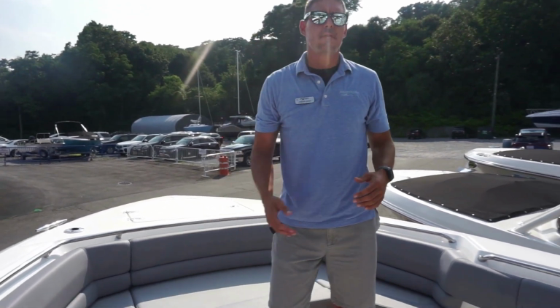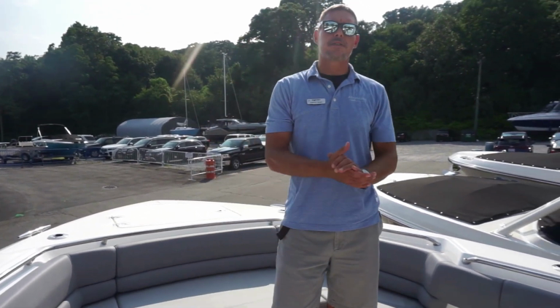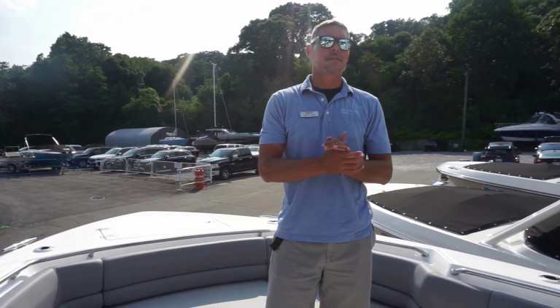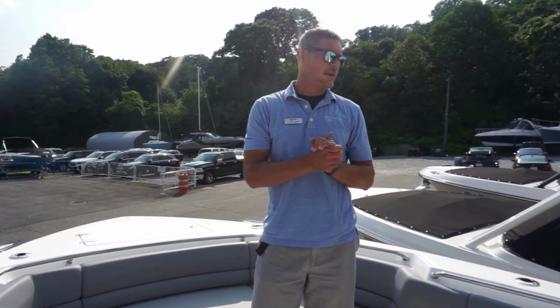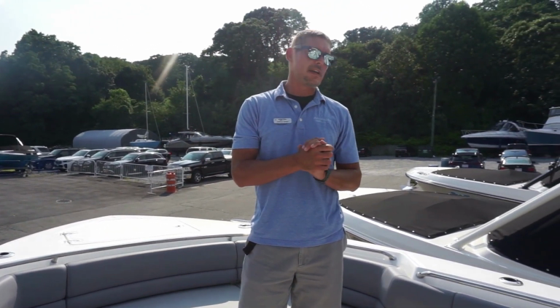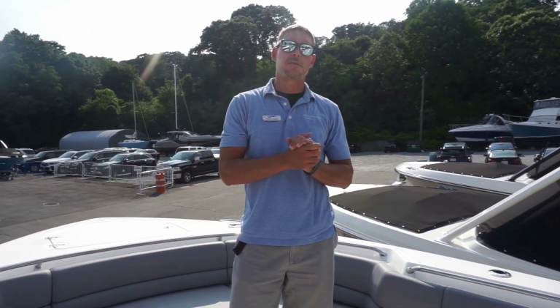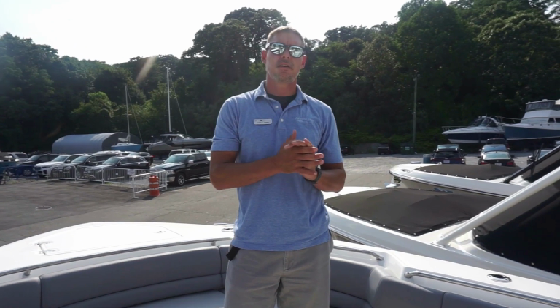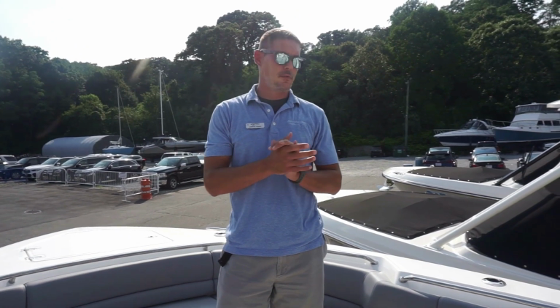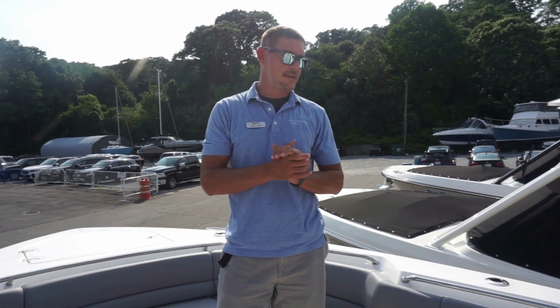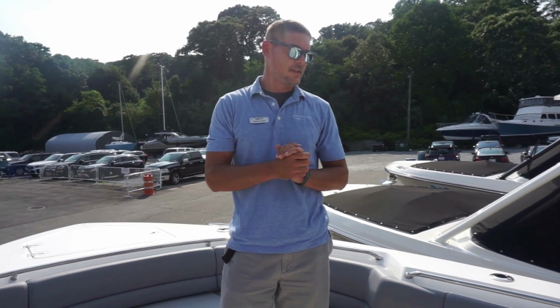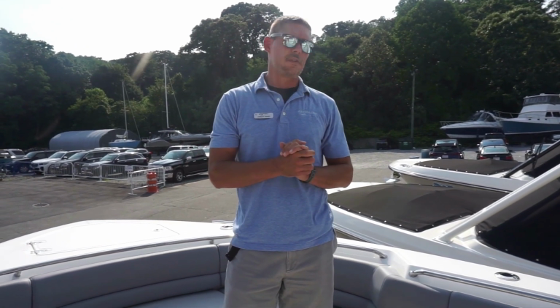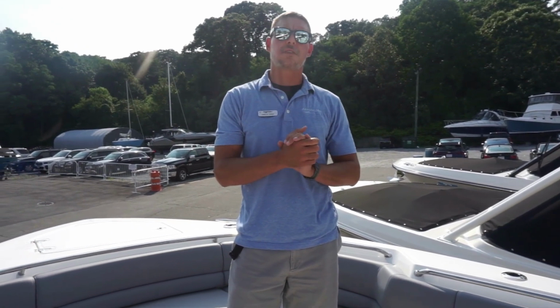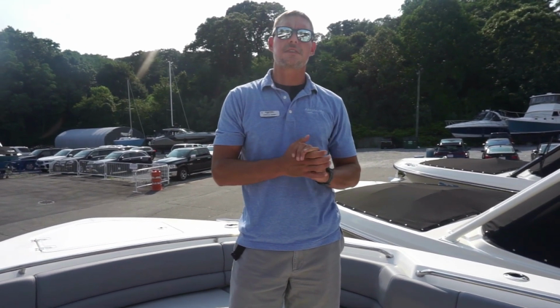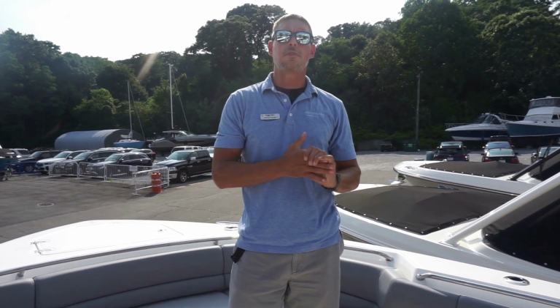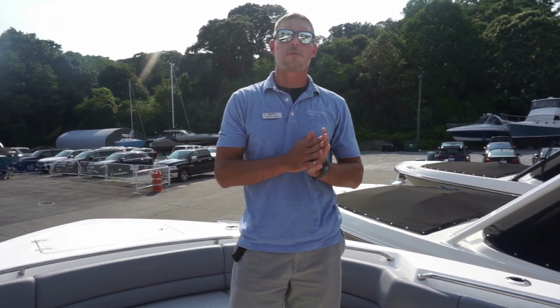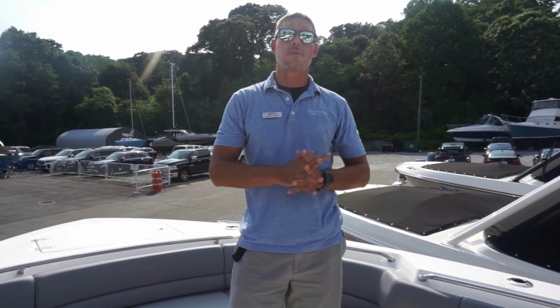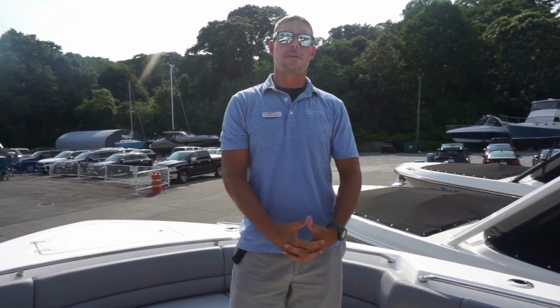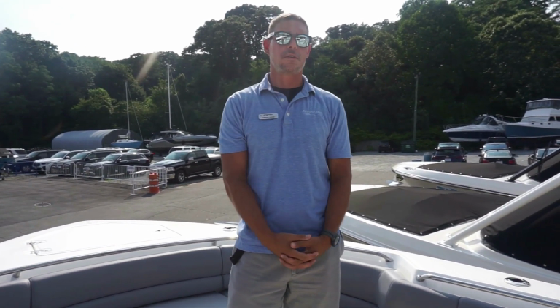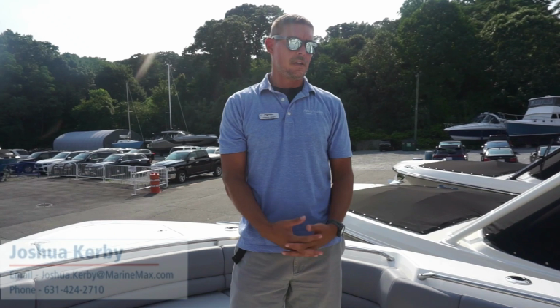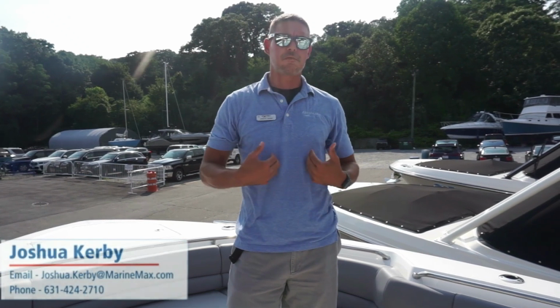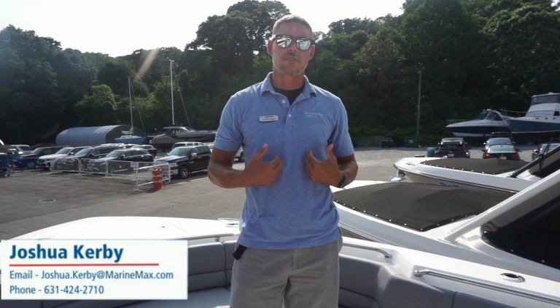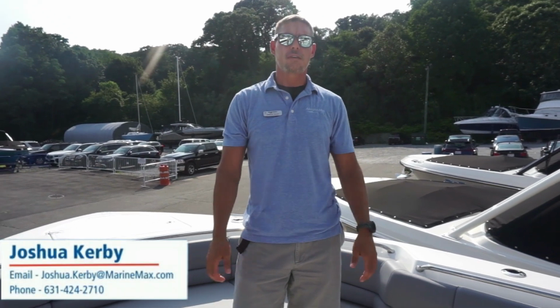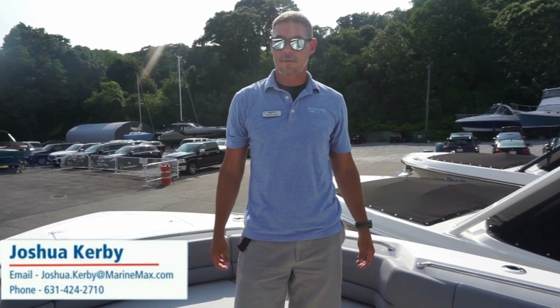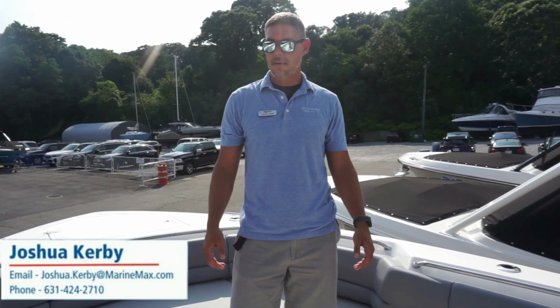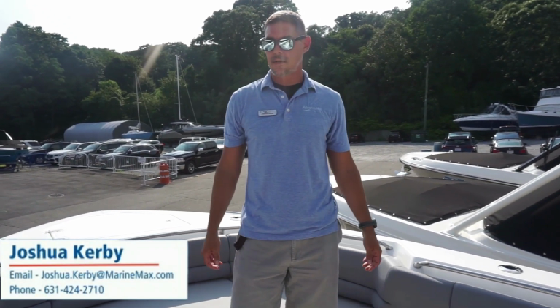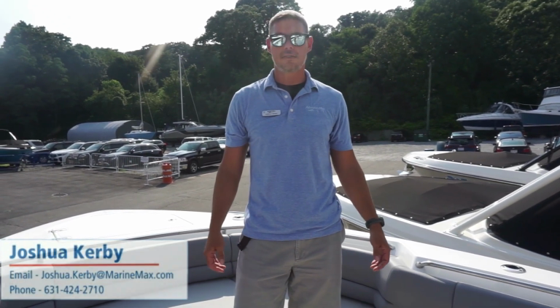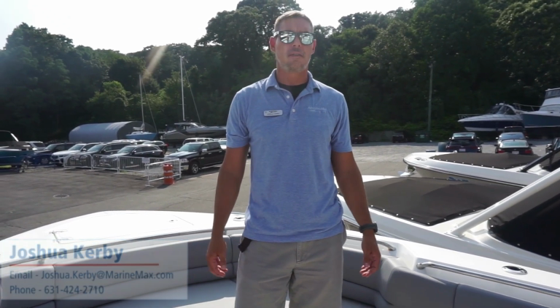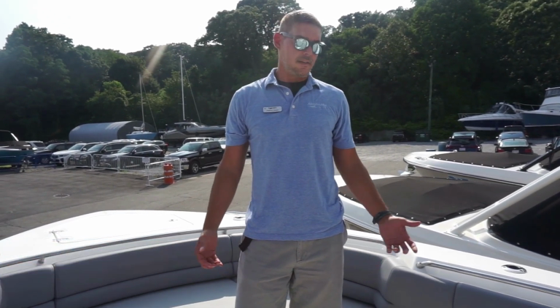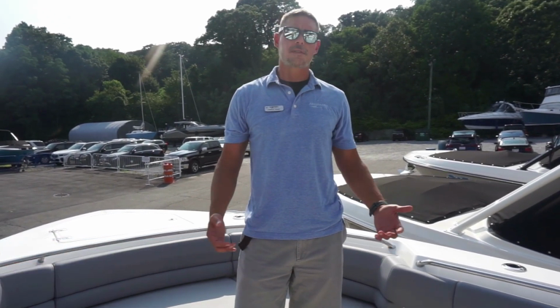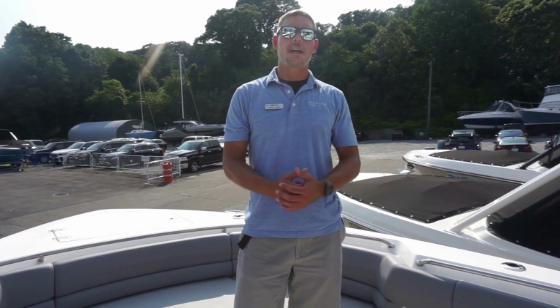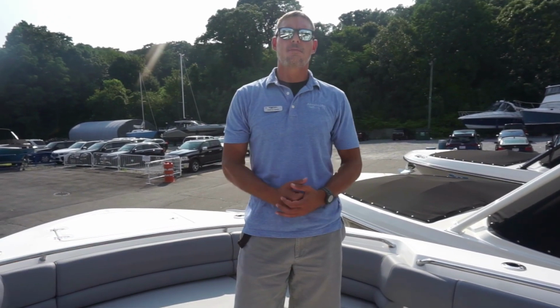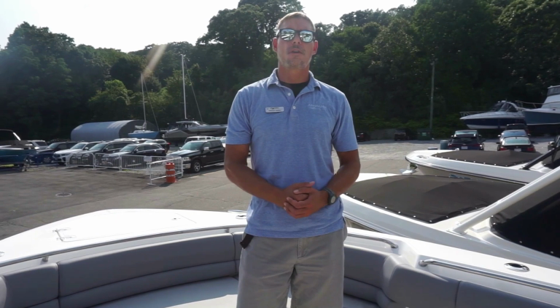If you have any questions about this boat or any other boat we have in inventory here at MarineMax Huntington, please give us a call at 631-424-2710. Myself, Josh, or any of our sales consultants will be happy to answer any questions you have. Thank you for stopping by today, and hope to see you on the water.